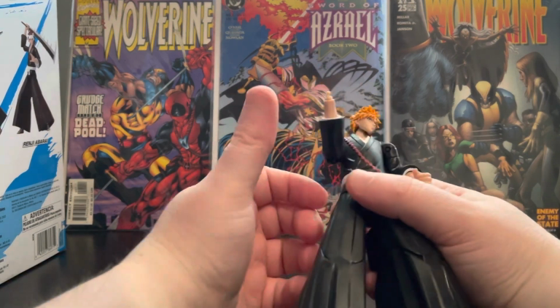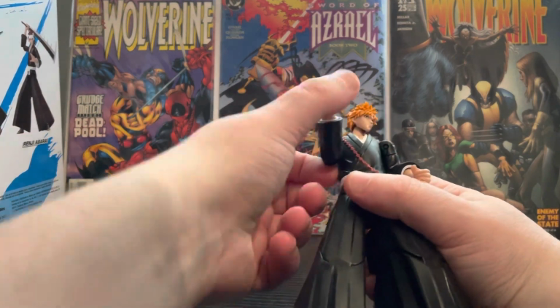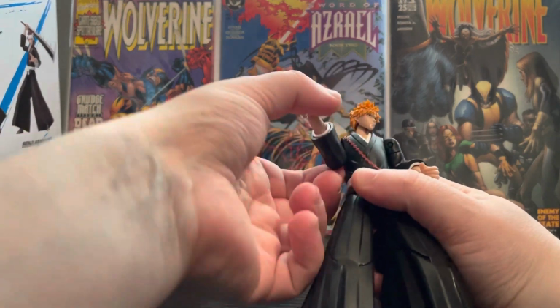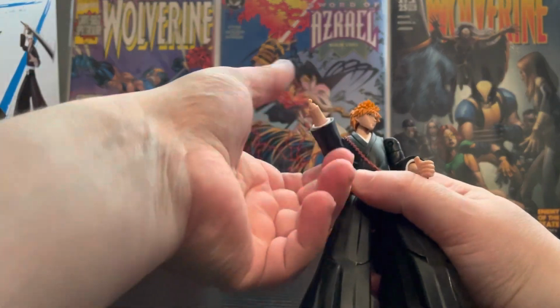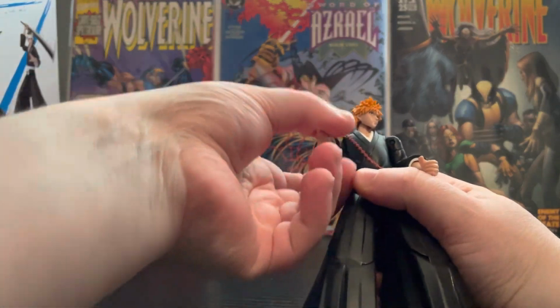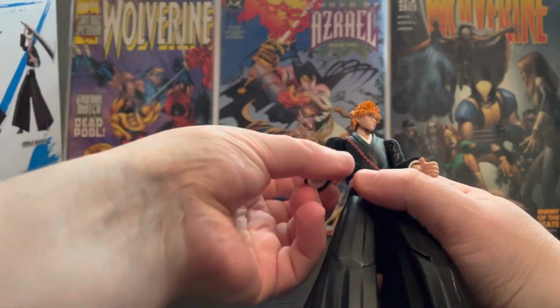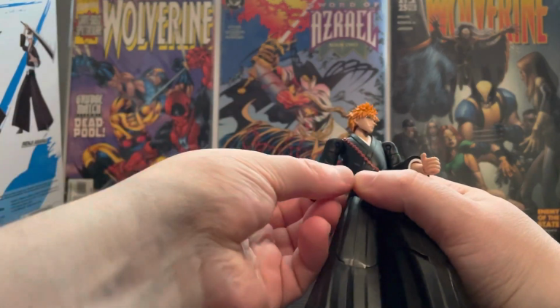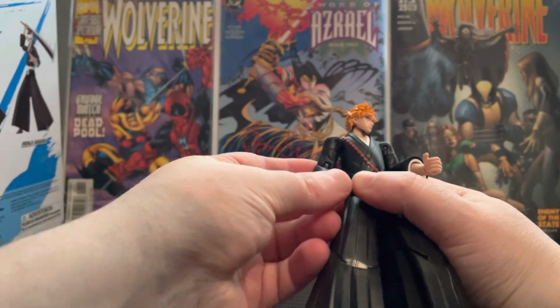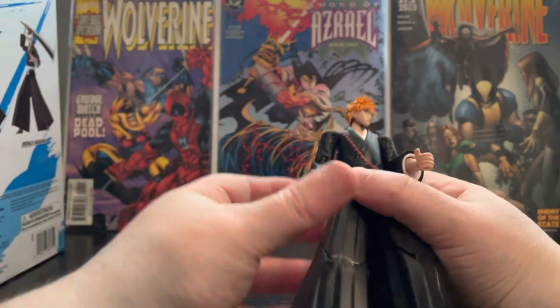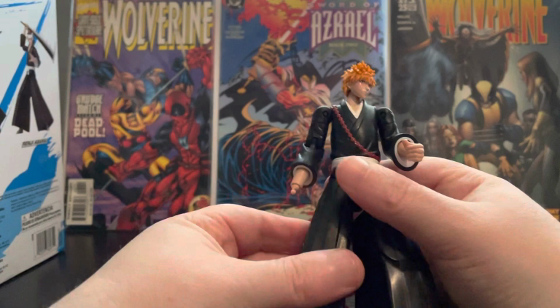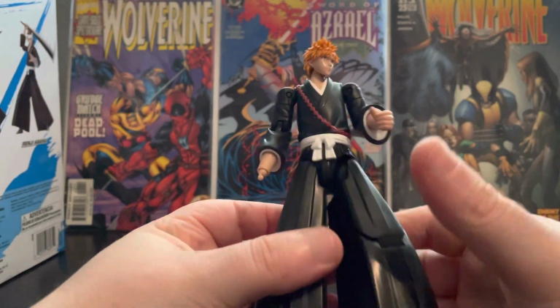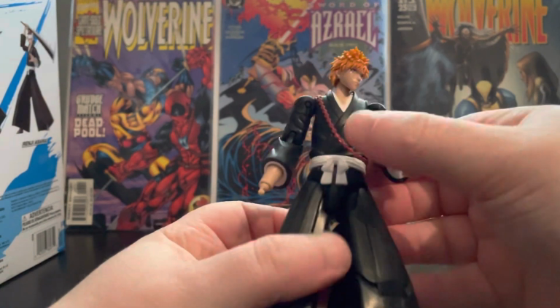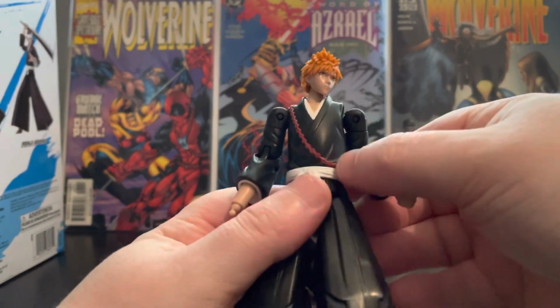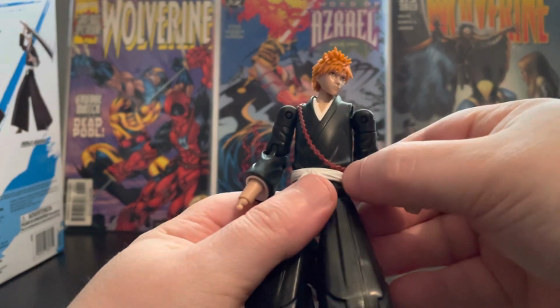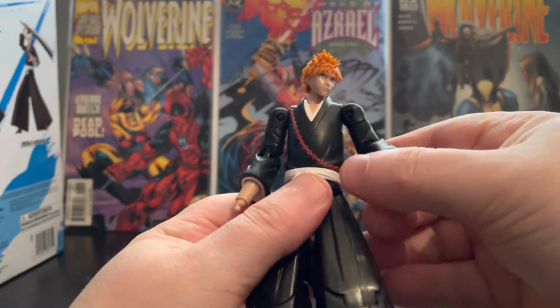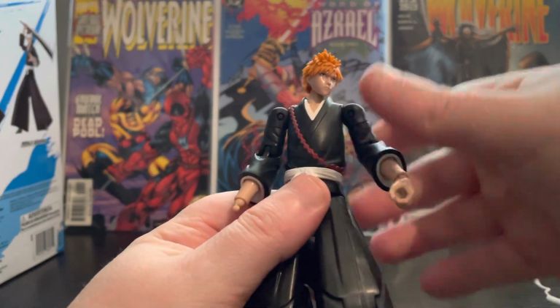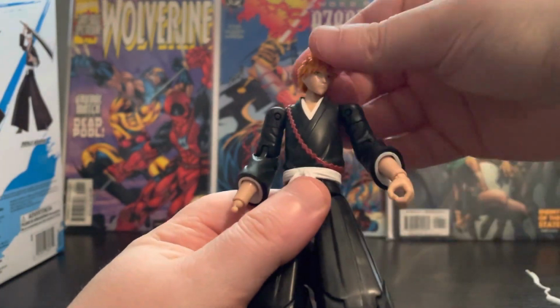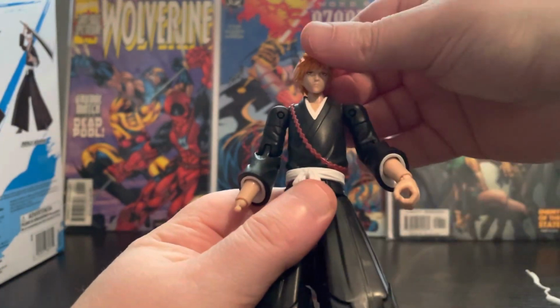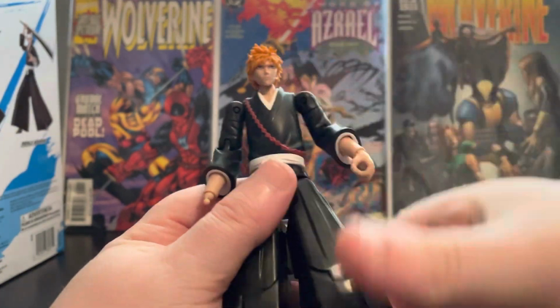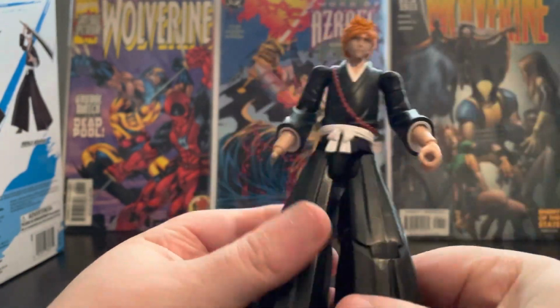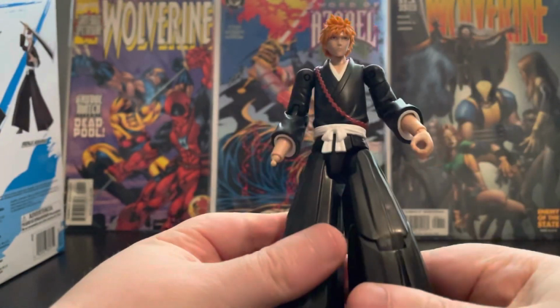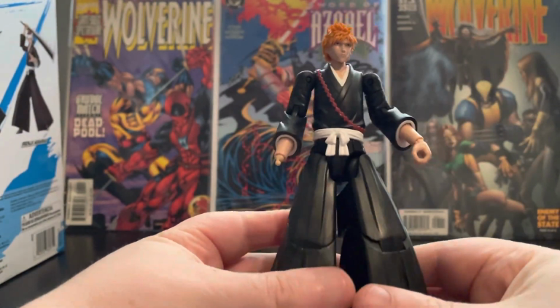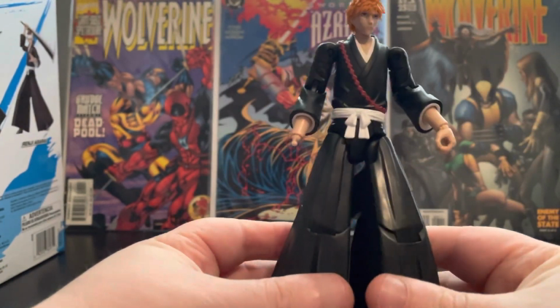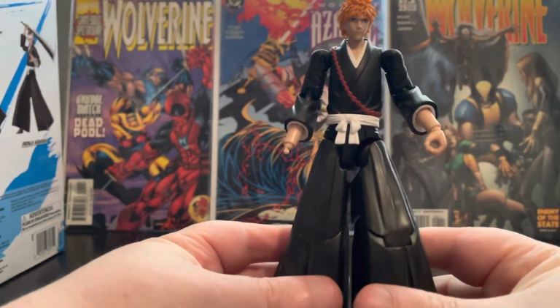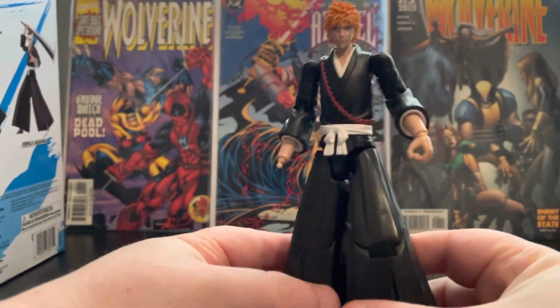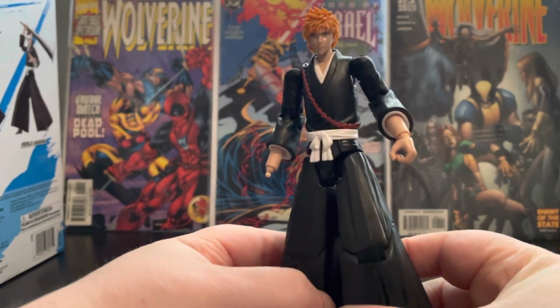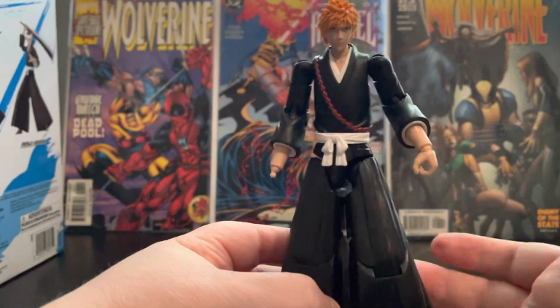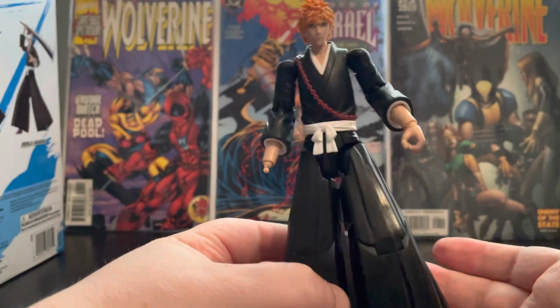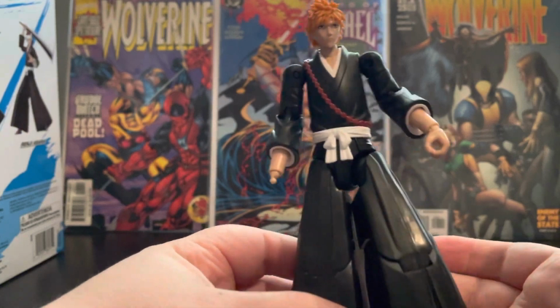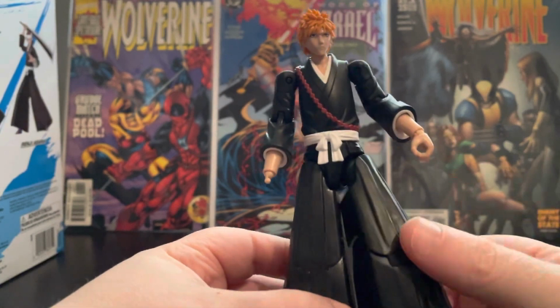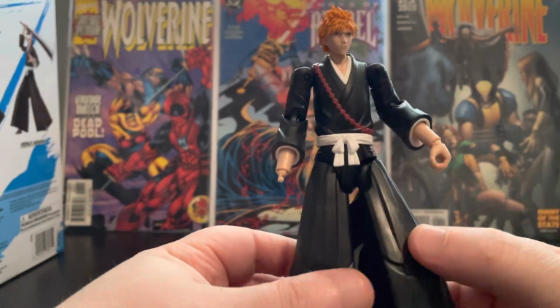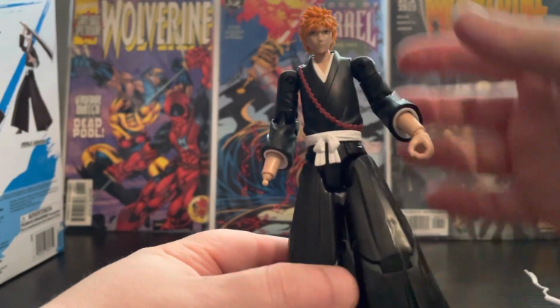That's about it. But look at him — for a cheap Anime Heroes figure he's all right. You pay for what you get.